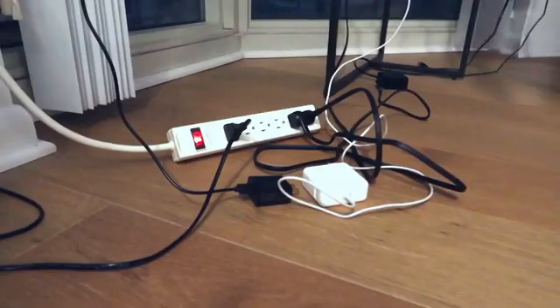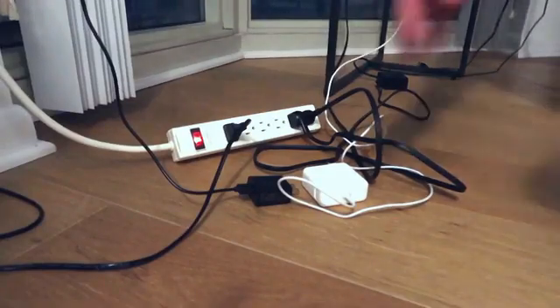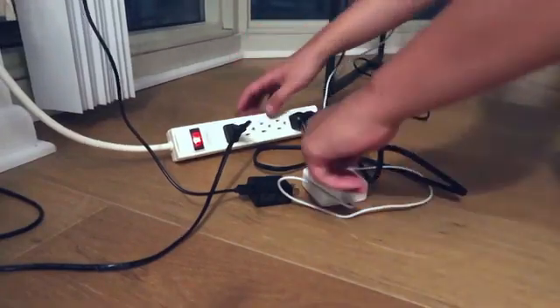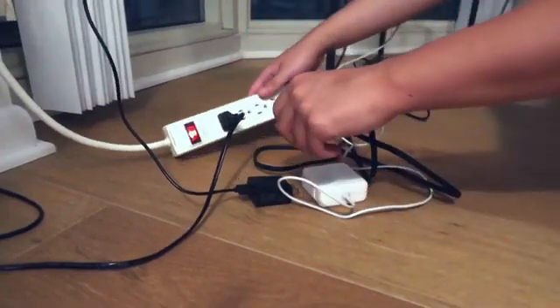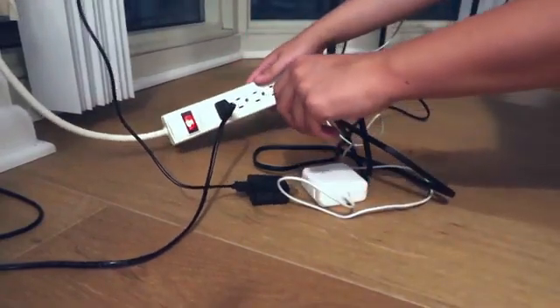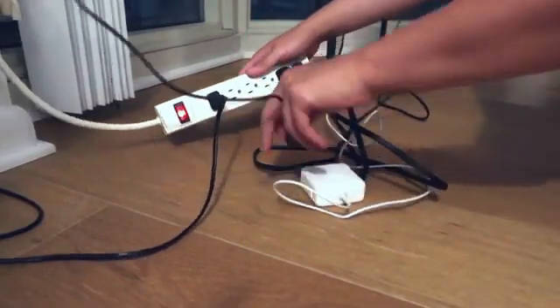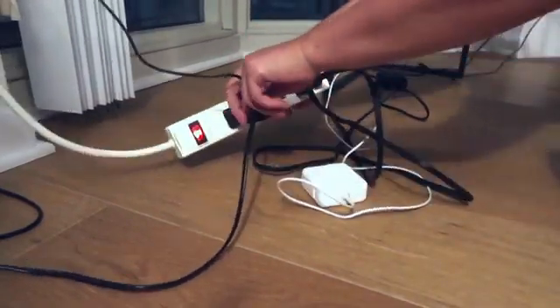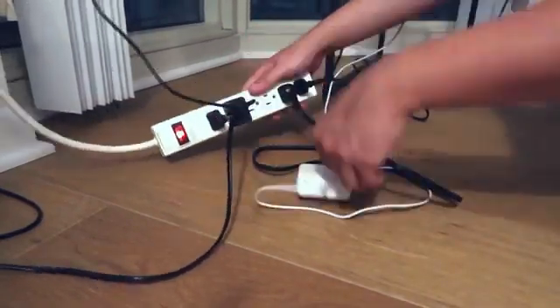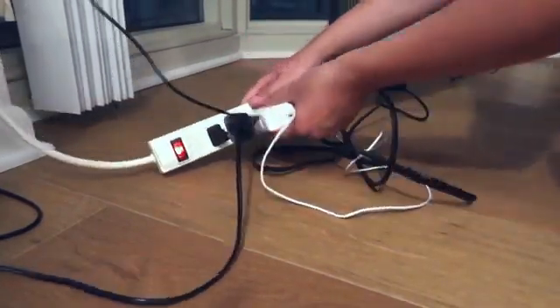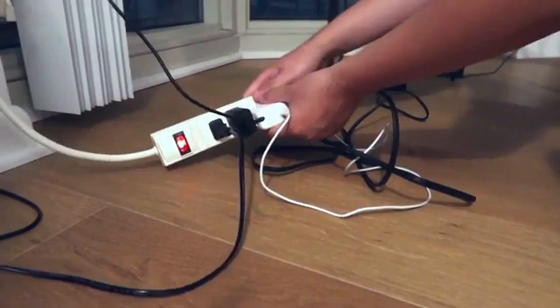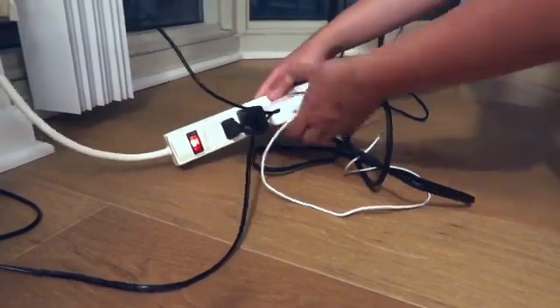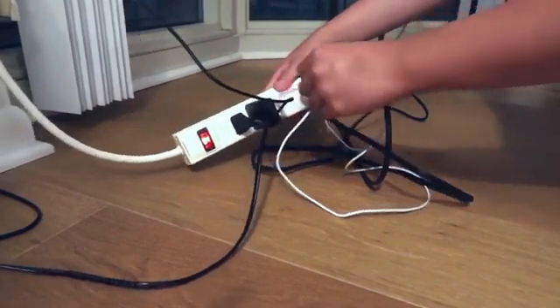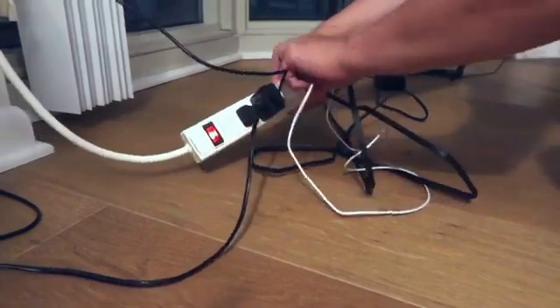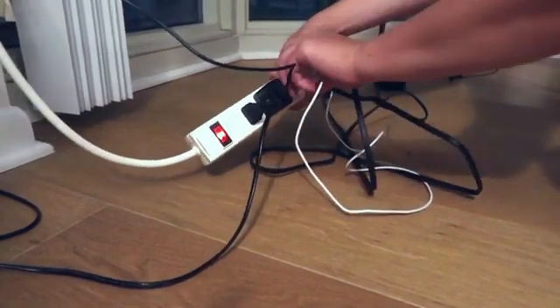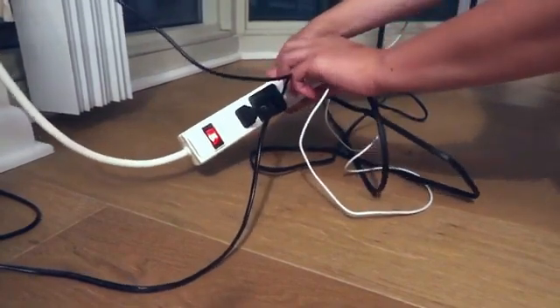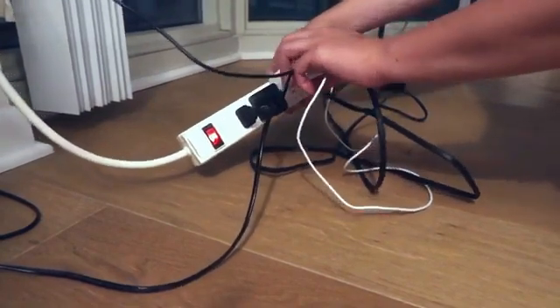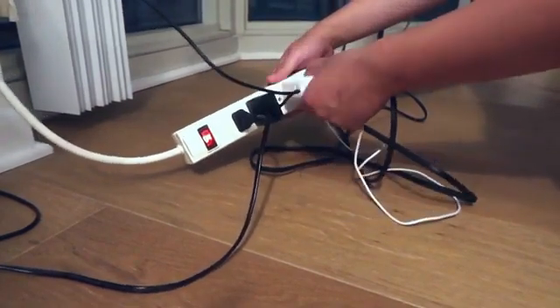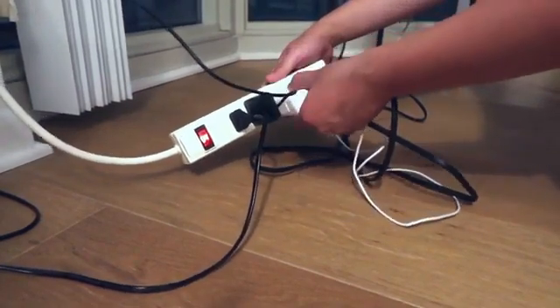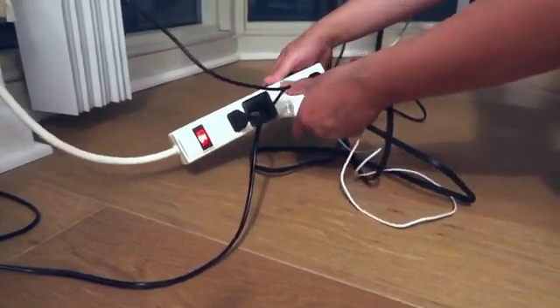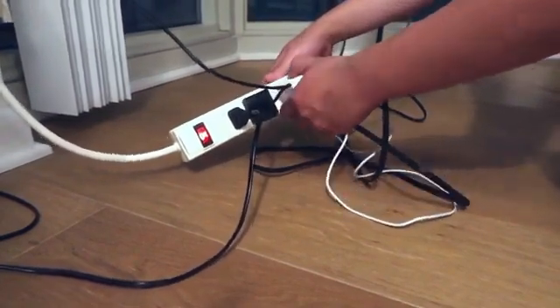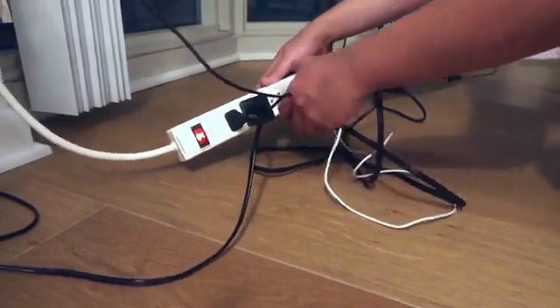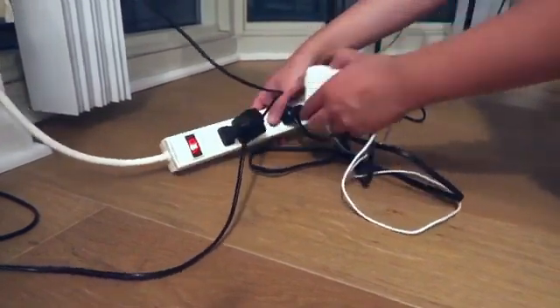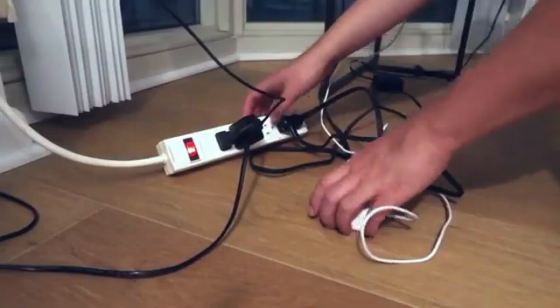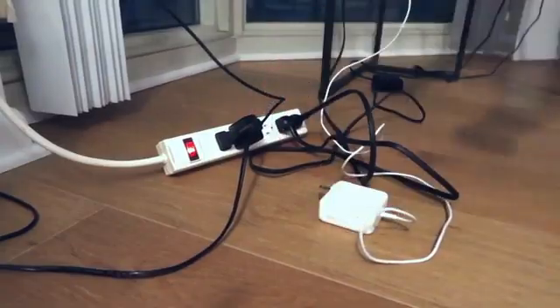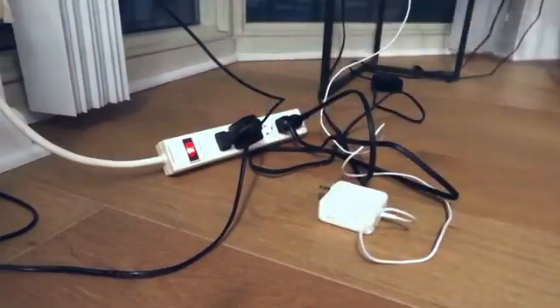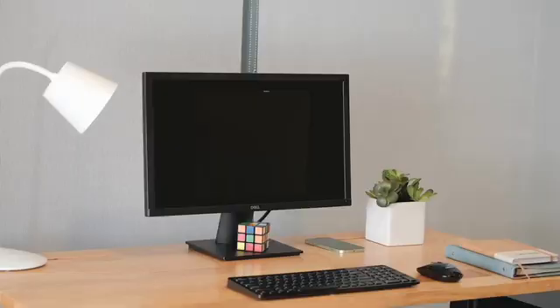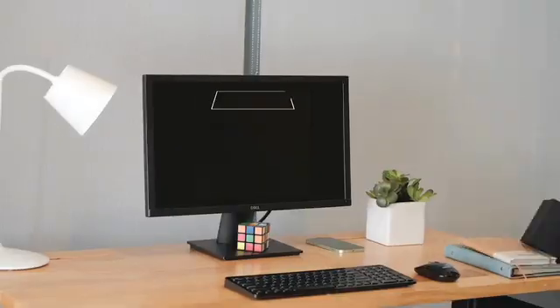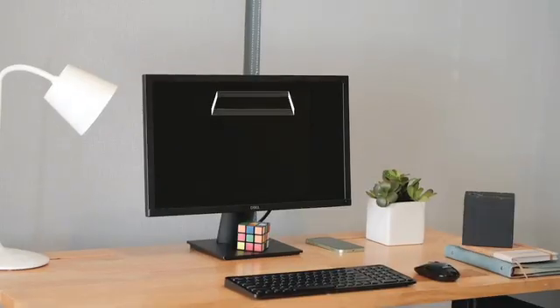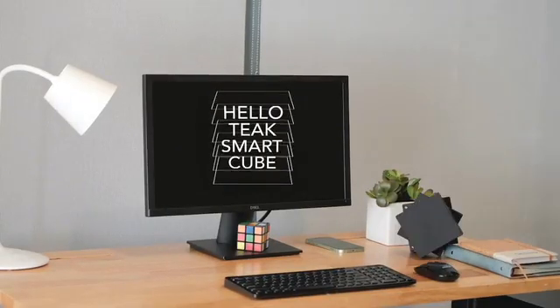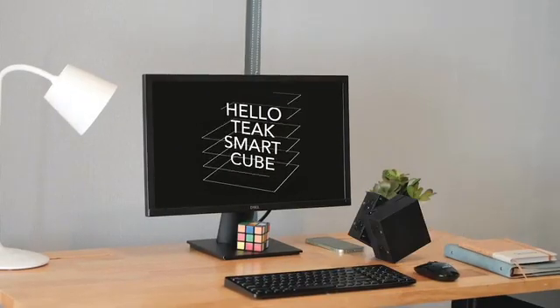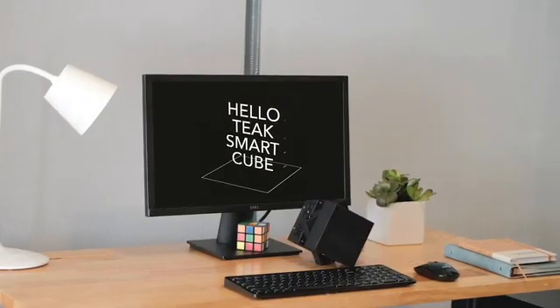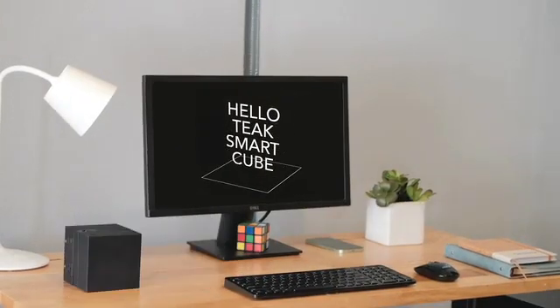The correct way to save energy is to unplug devices after use, but that's just unrealistic to deal with the messy and clunky power strip that only strips your power, right? We can do better and here comes the Teague Smart Cube.